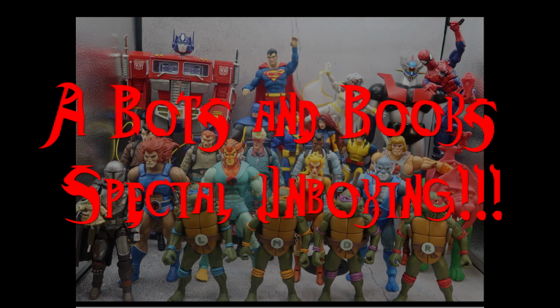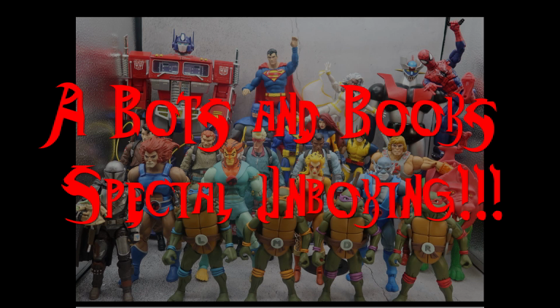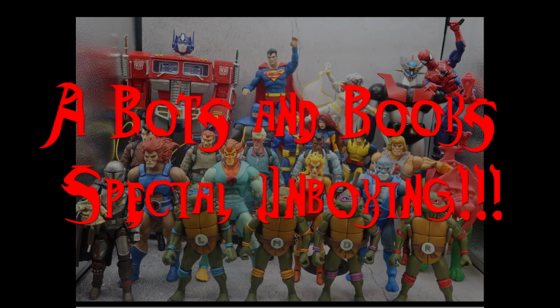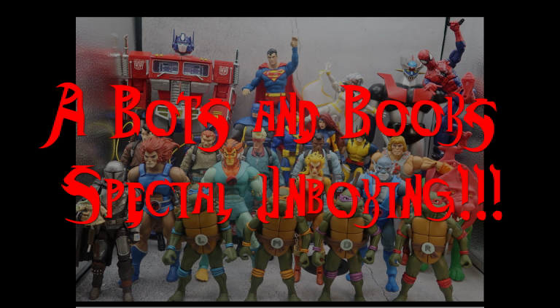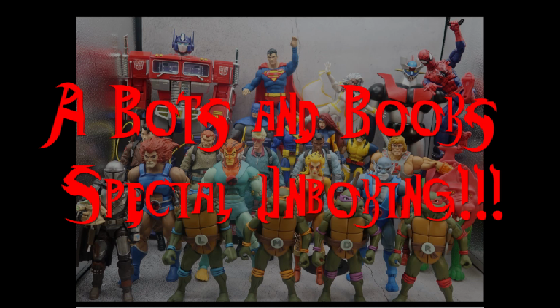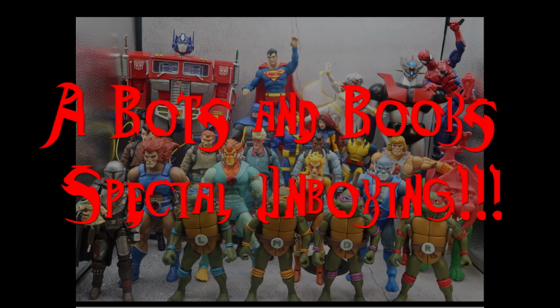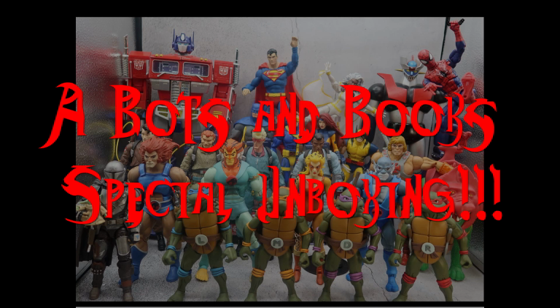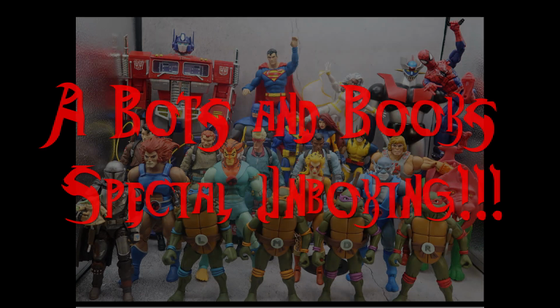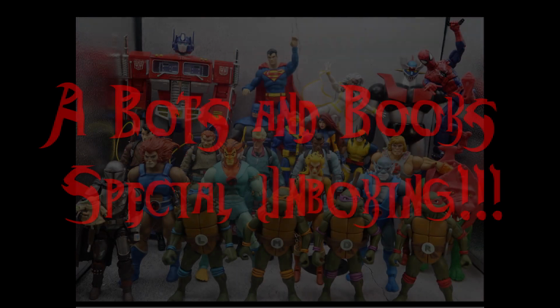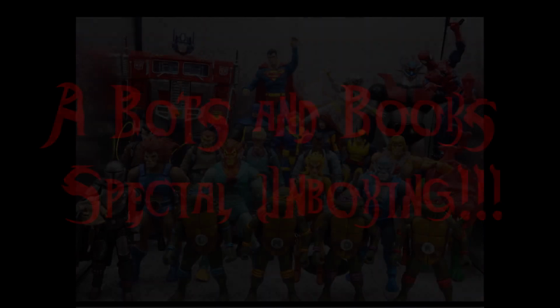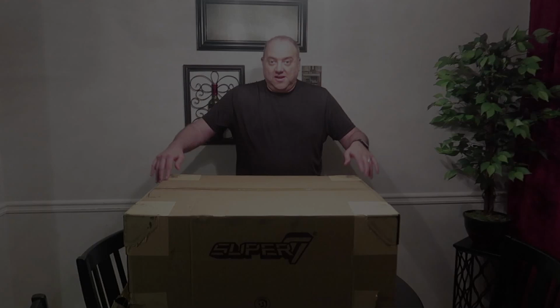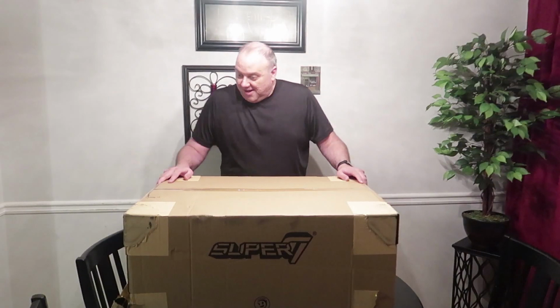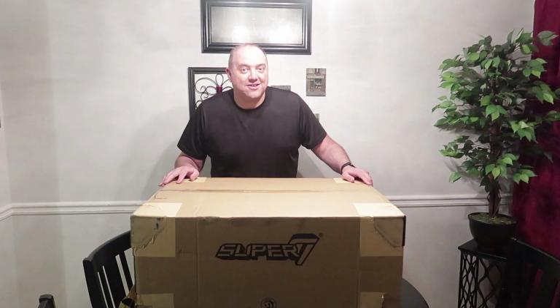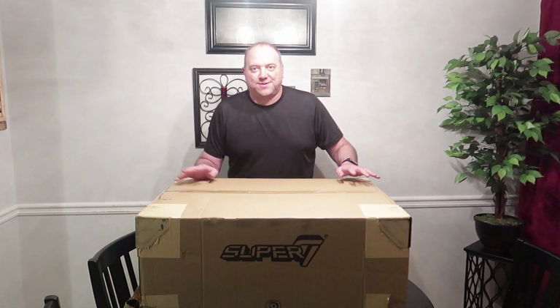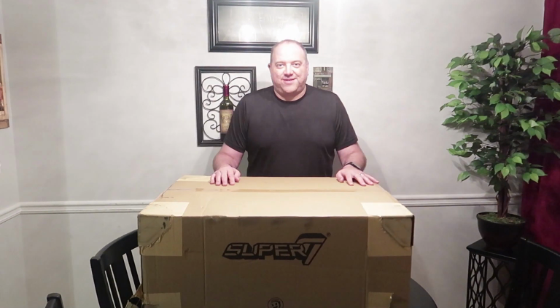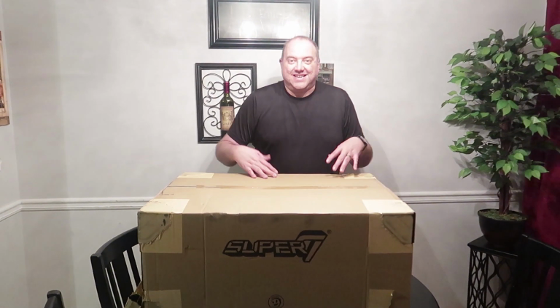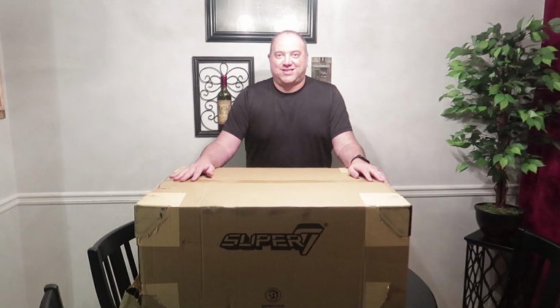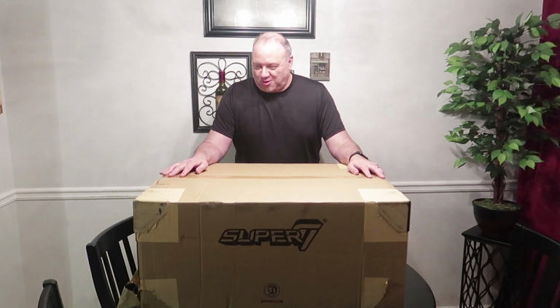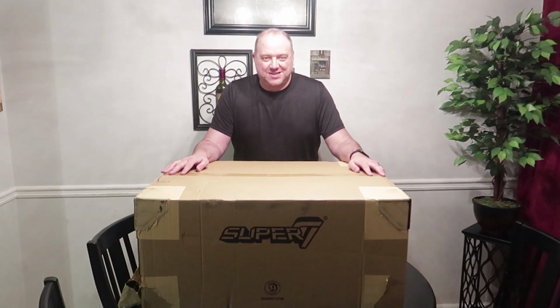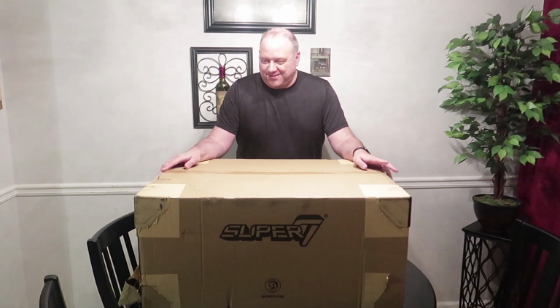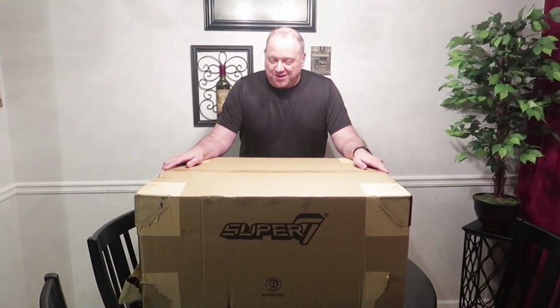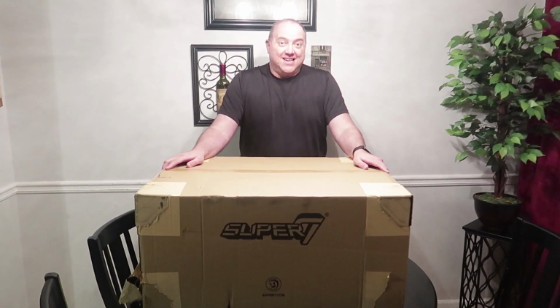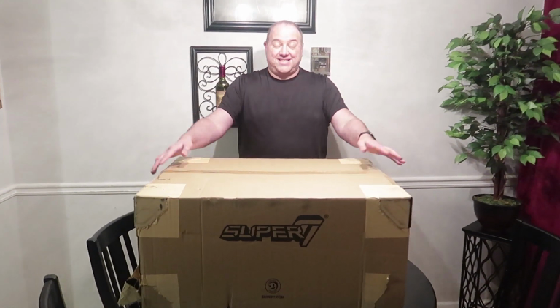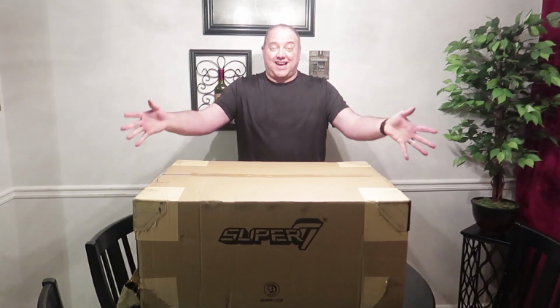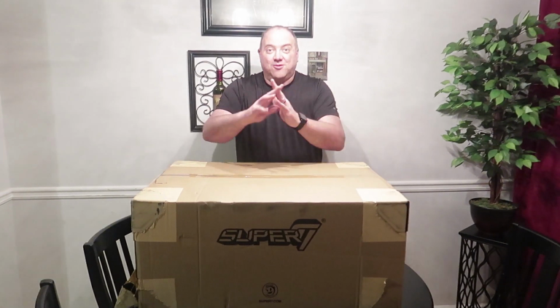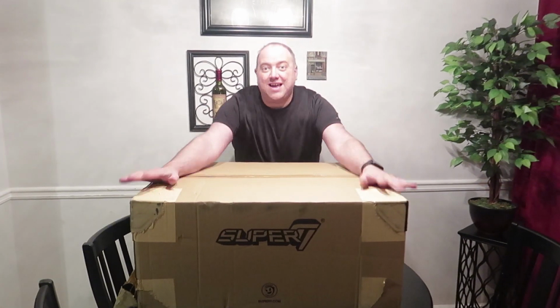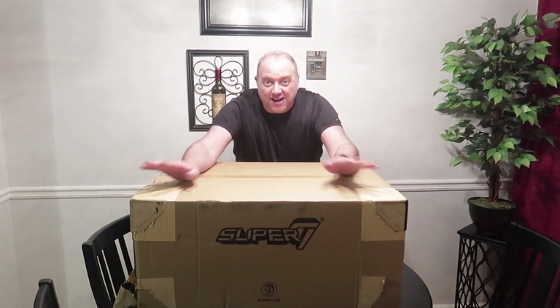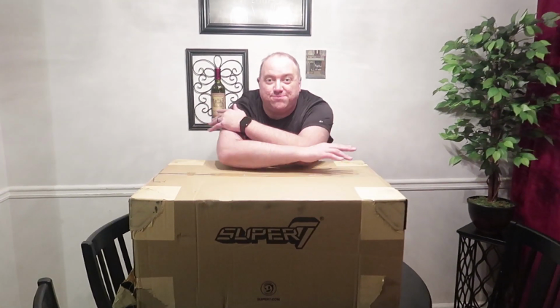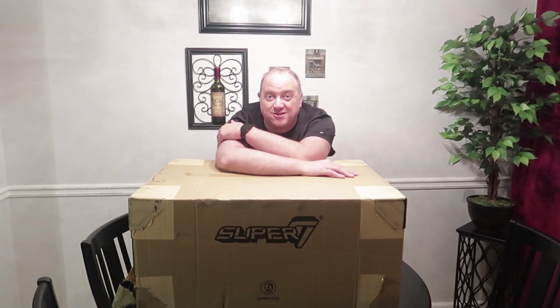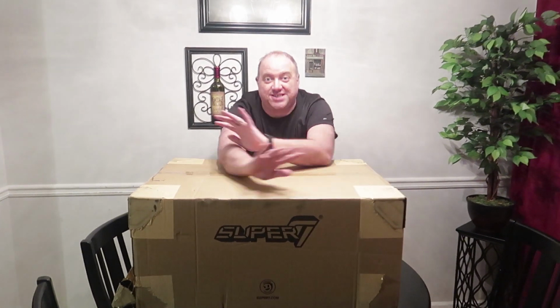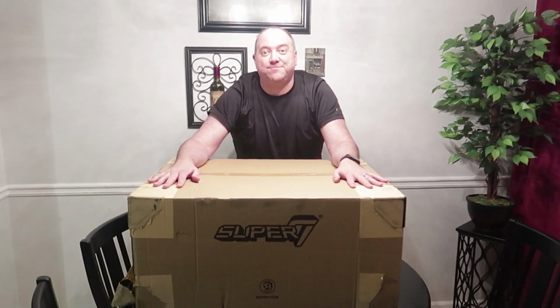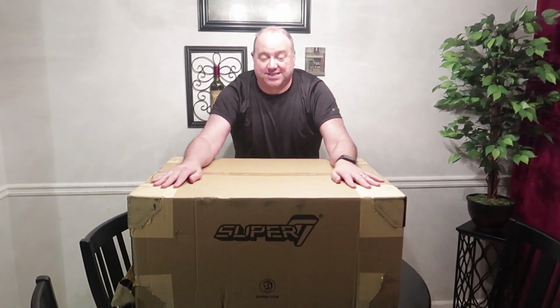Shut off that damn noise! Go to Yellow Alert! Hello, what's up, looks fans! This is Skrub1701!